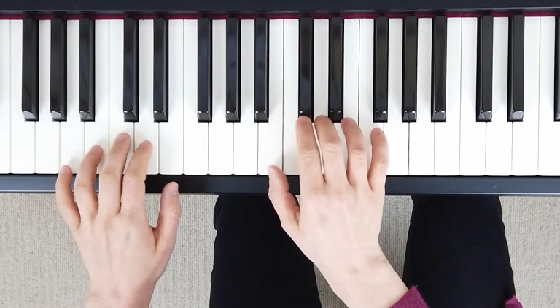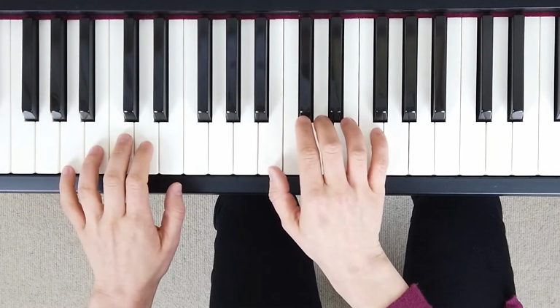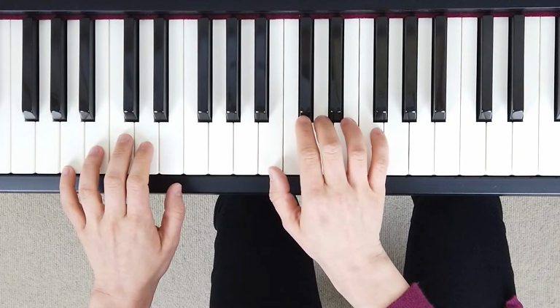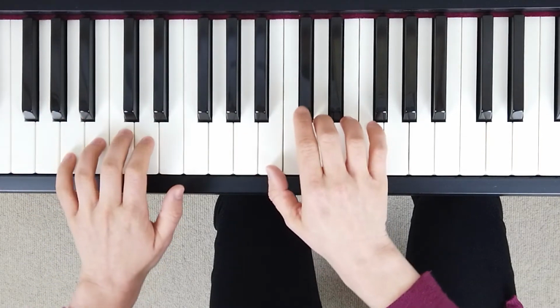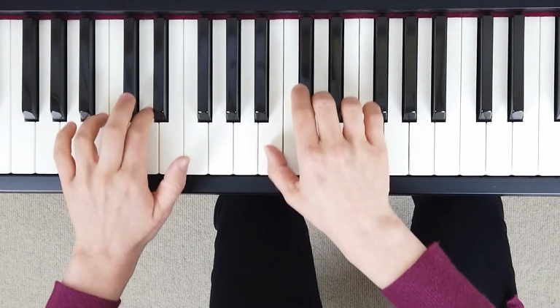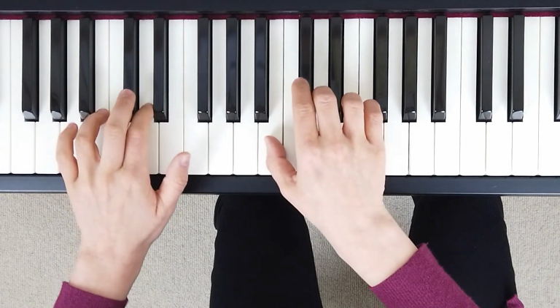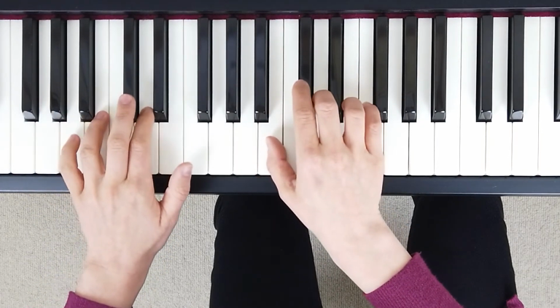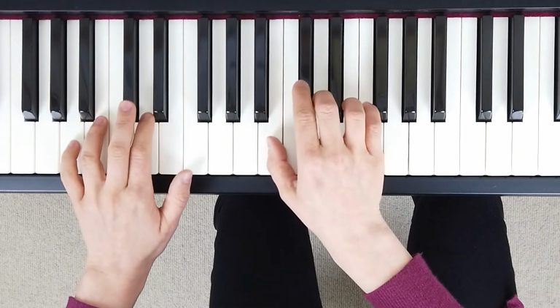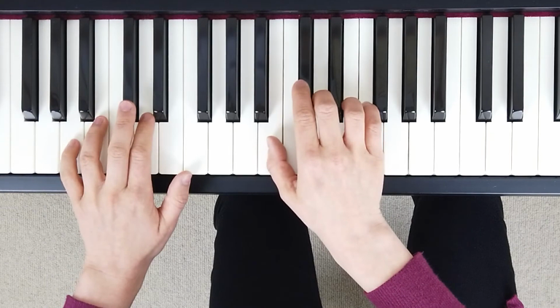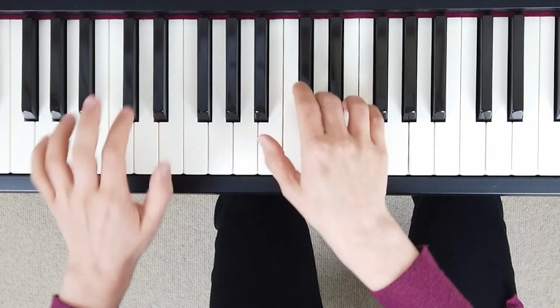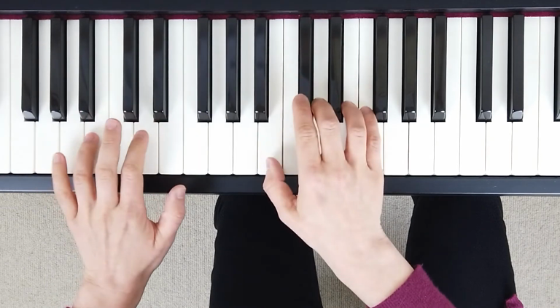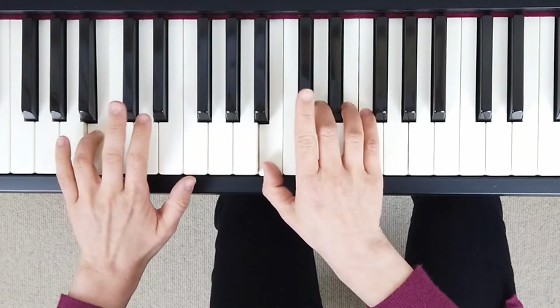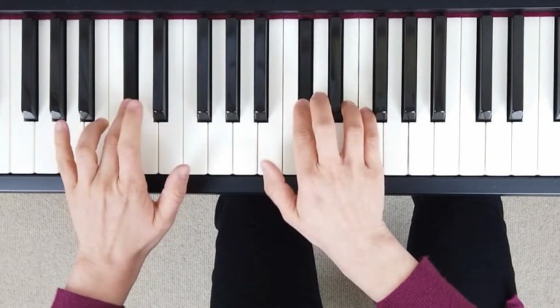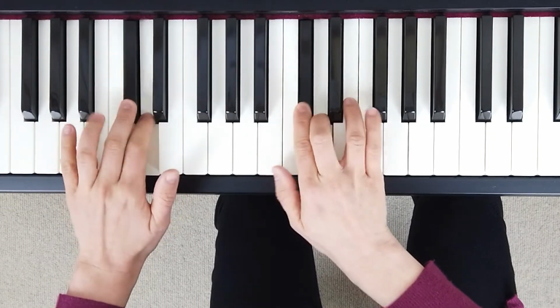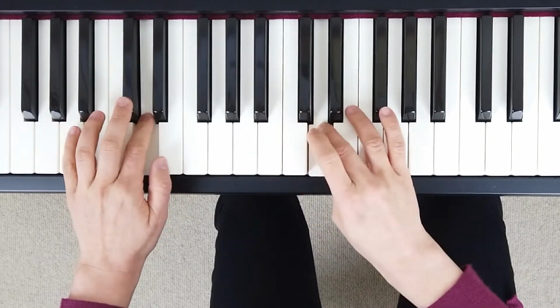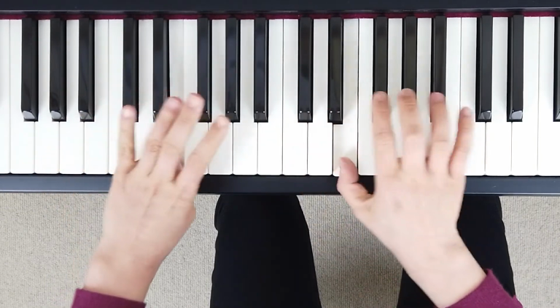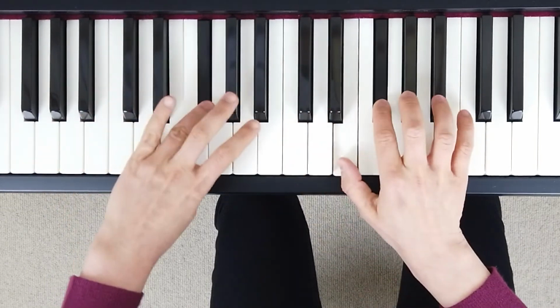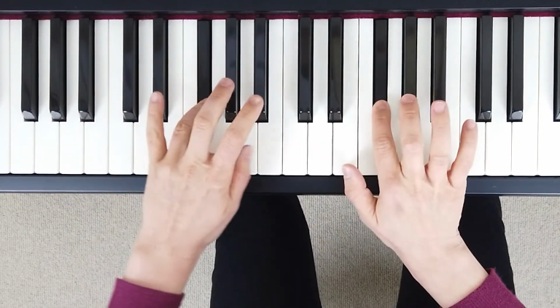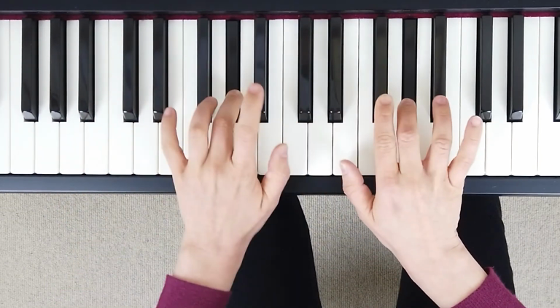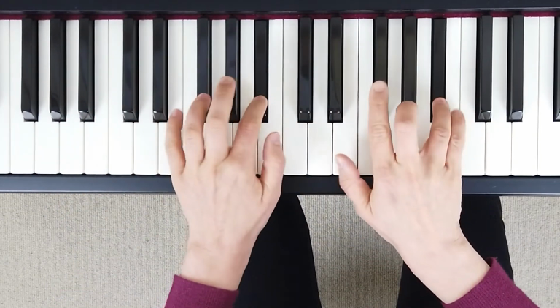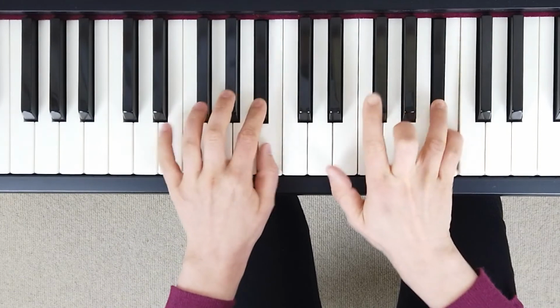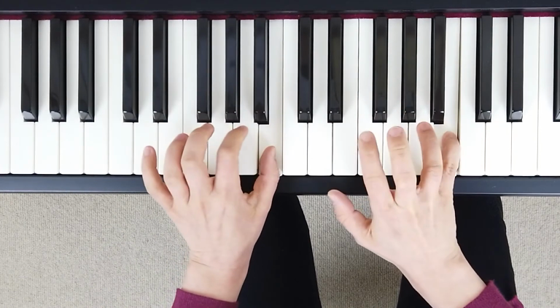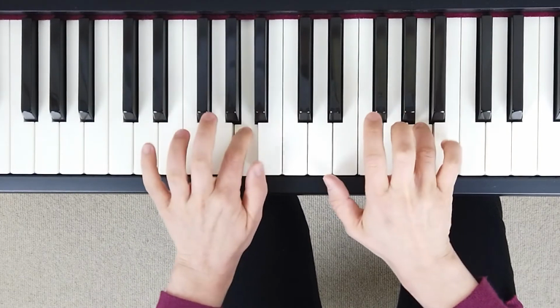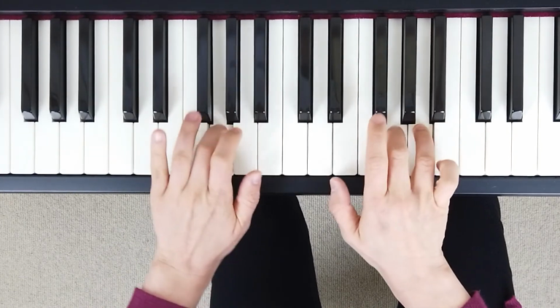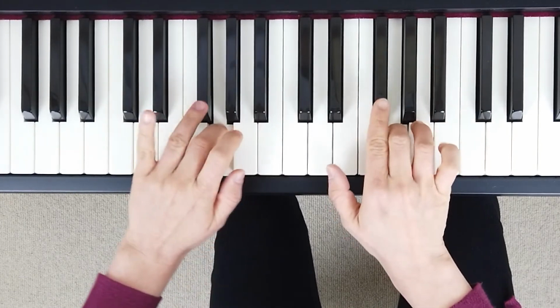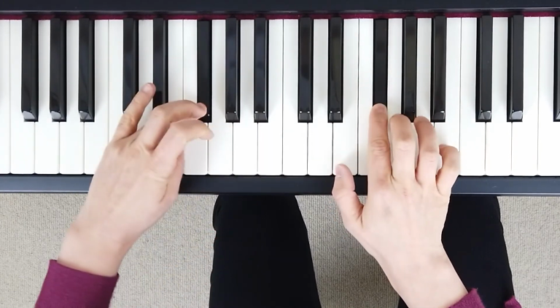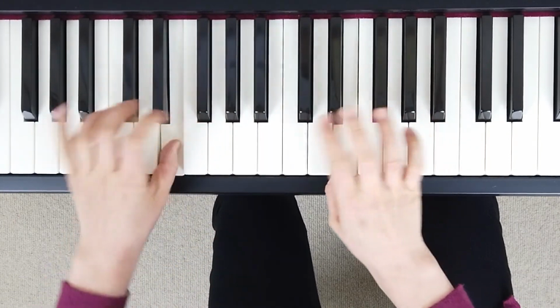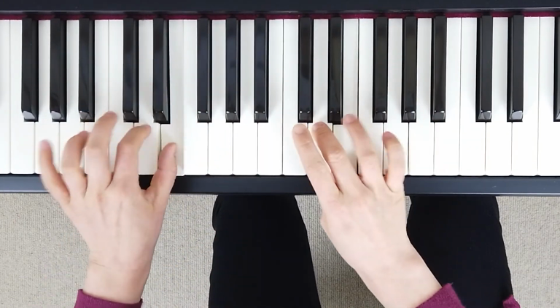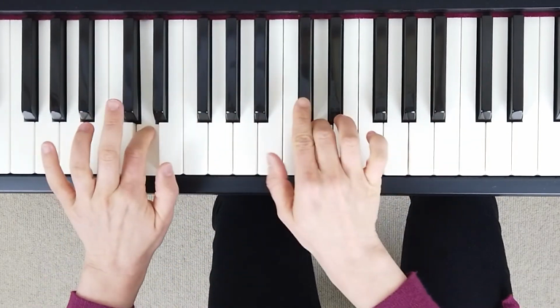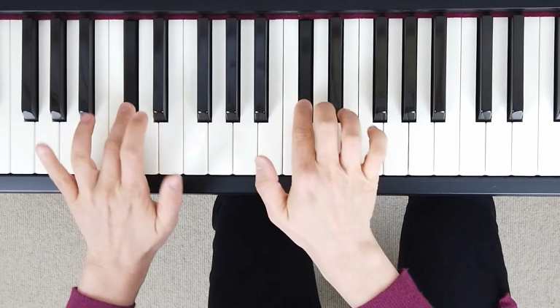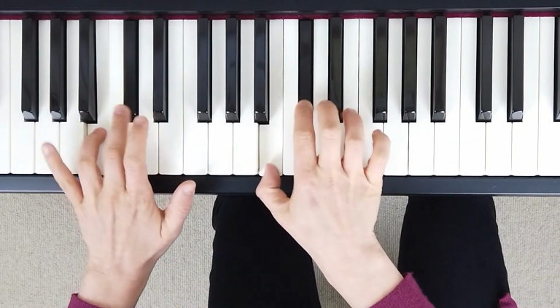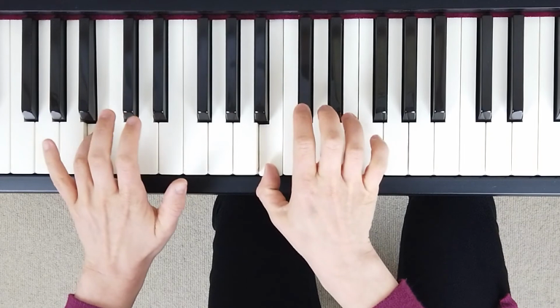Let's try it a little bit faster. 1, 2, 3, go. 1, 2, 3, 2, 1, & 2, 3, 3, 2, 1, & 3, 2, 1.